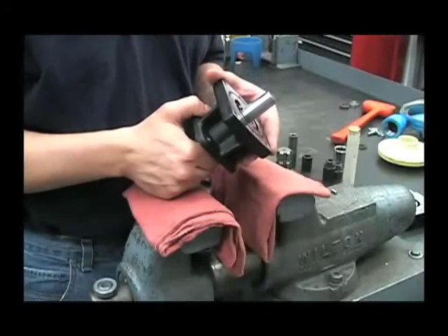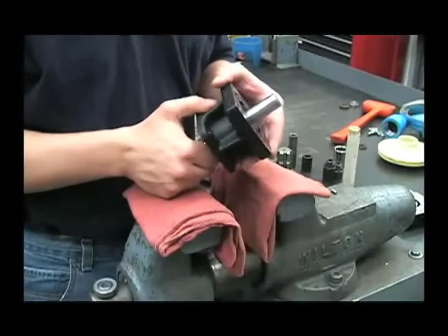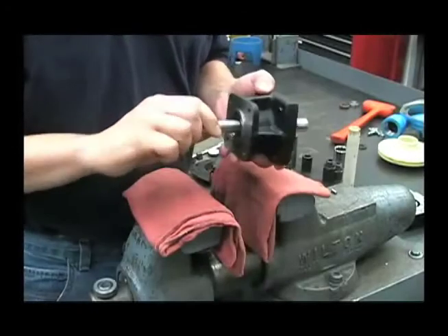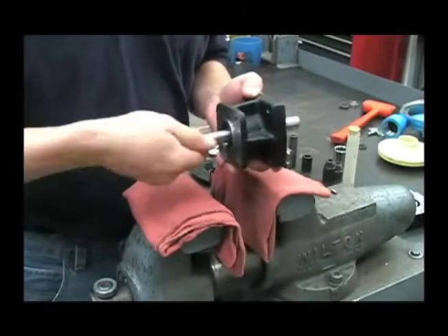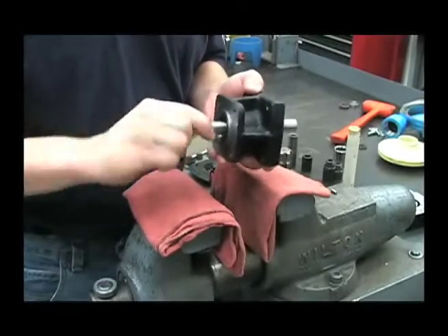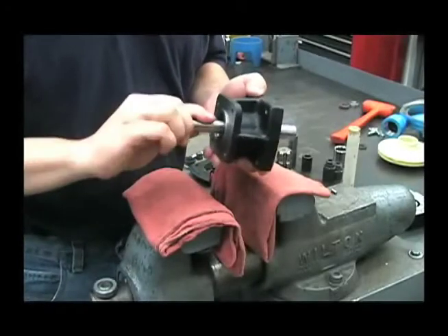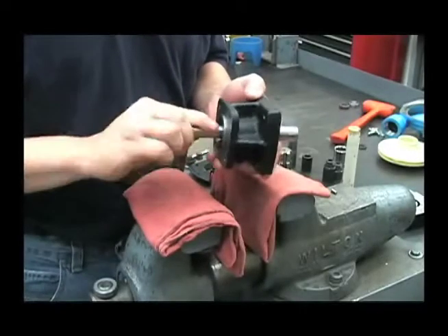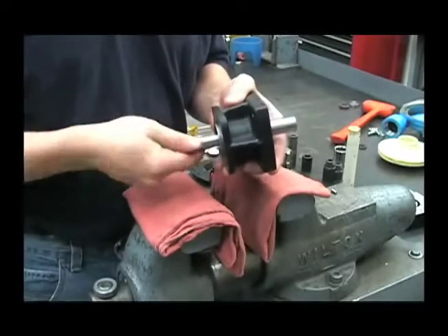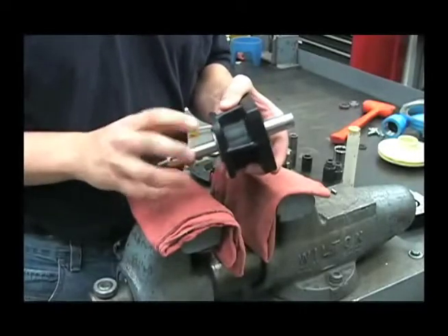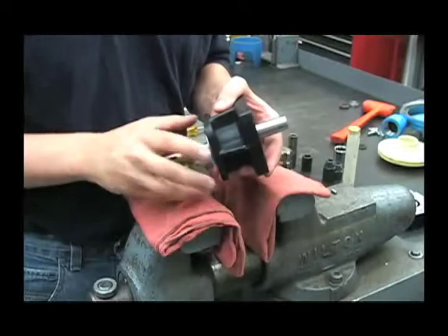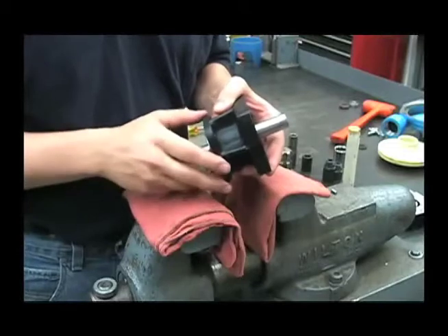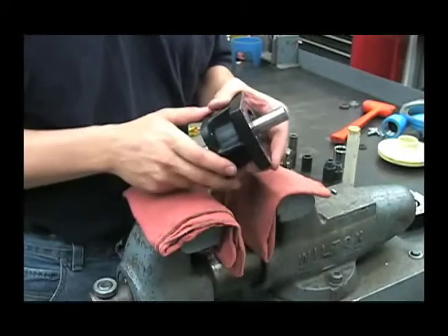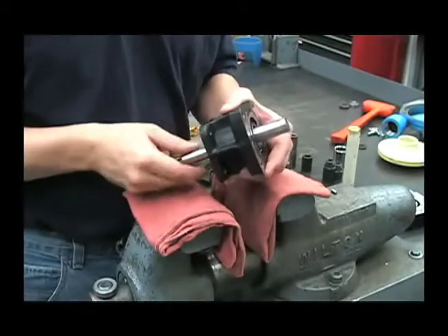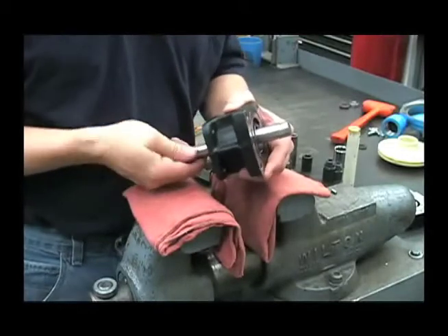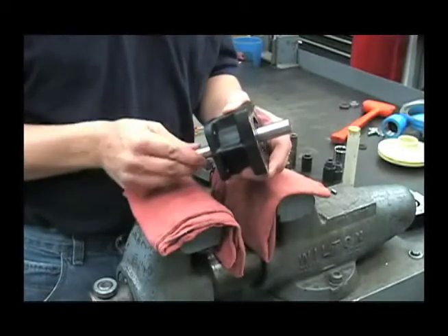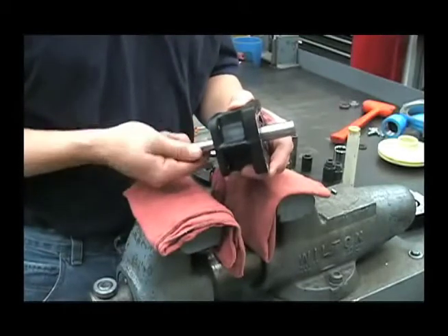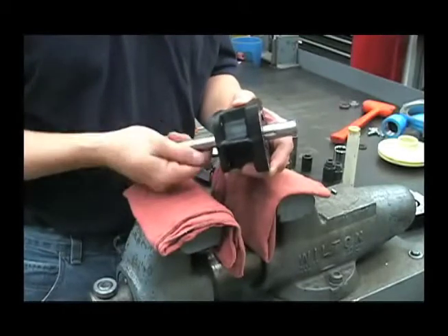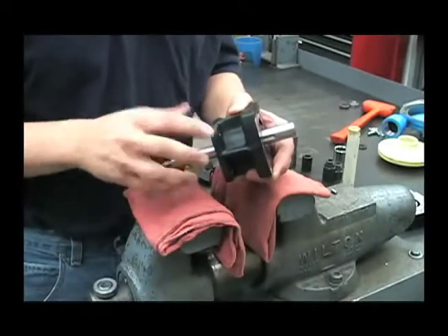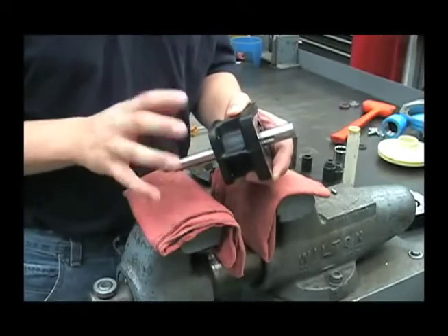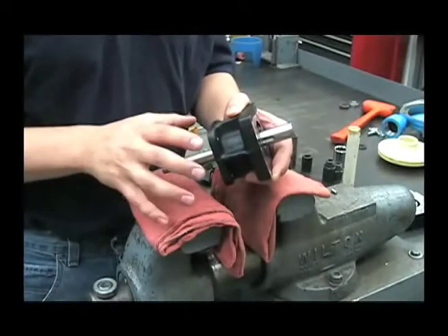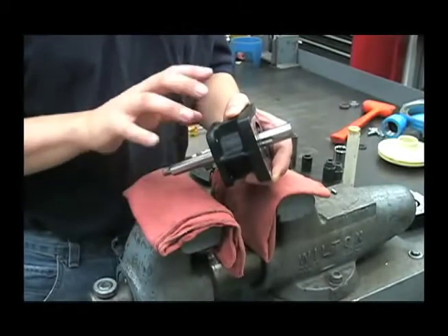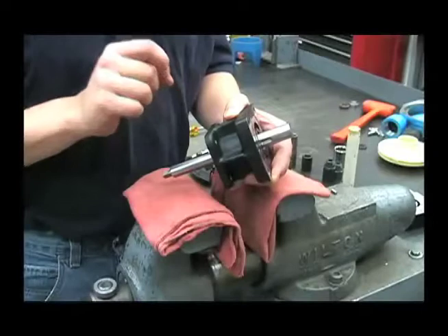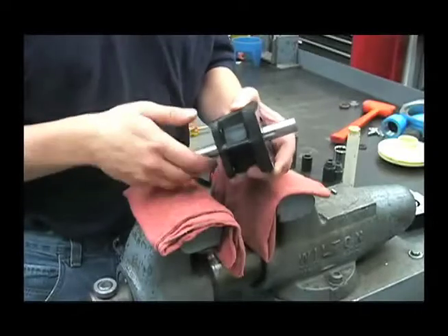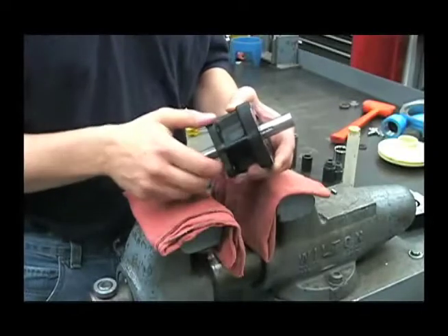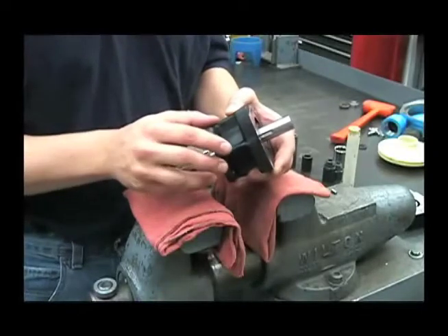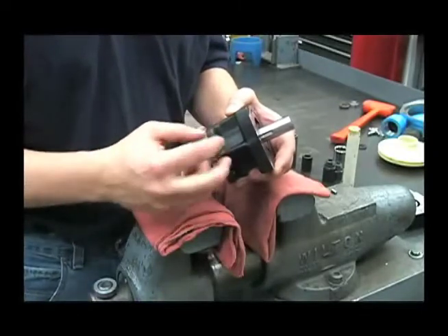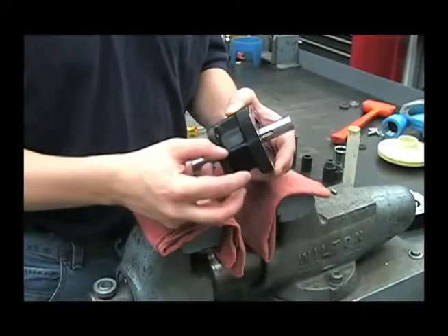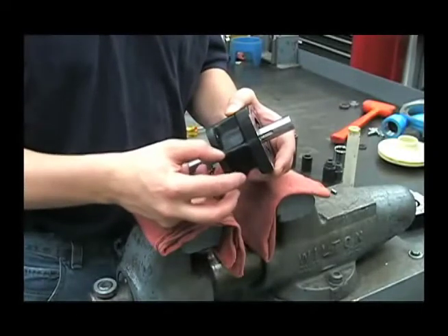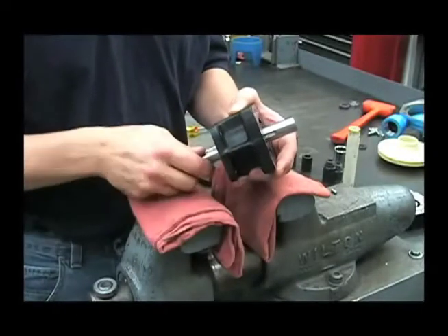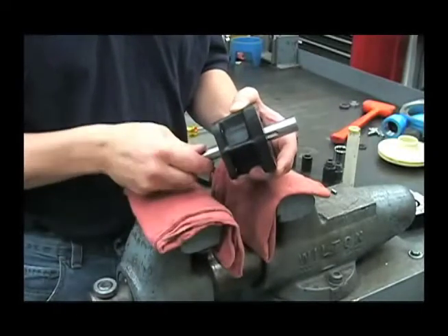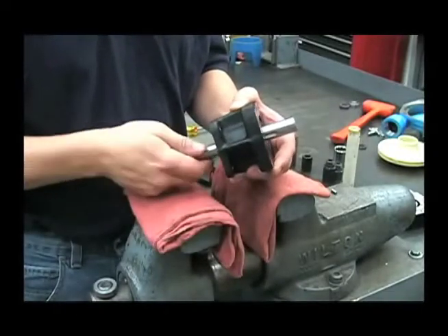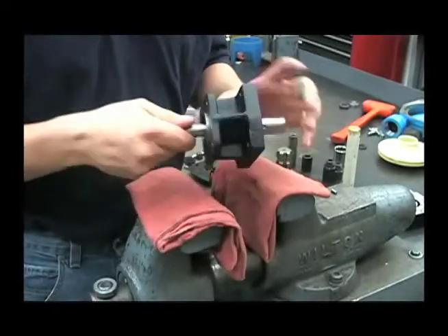After pressing in the shaft assembly, you want to turn it by hand to make sure that it turns nice and smooth and you don't feel or hear any drag in there. If there is, then you may have gotten one of those washers off to the side a little bit and it's binding up.